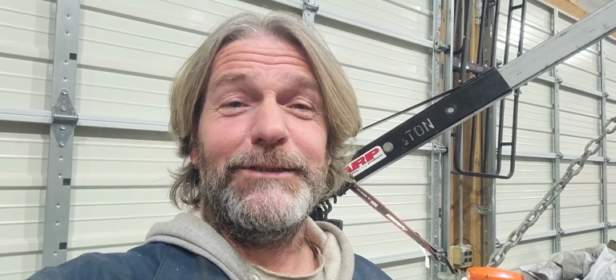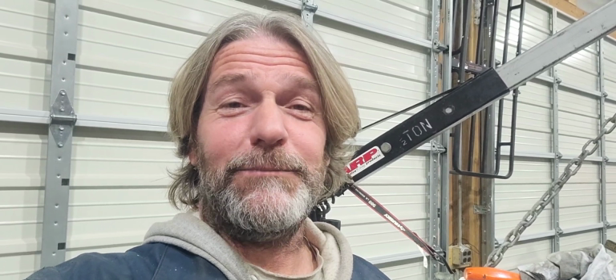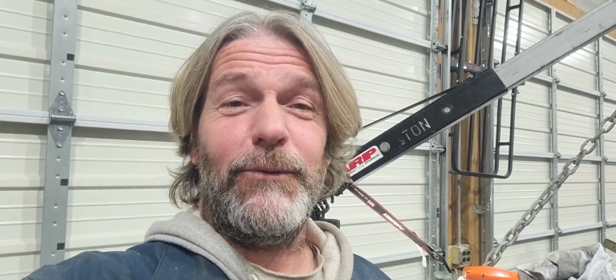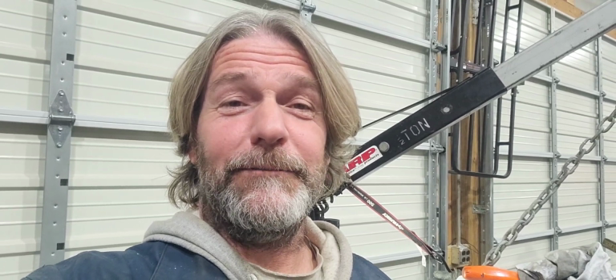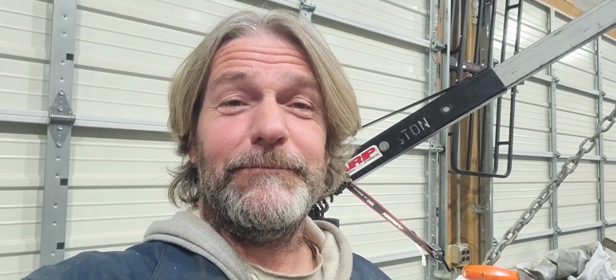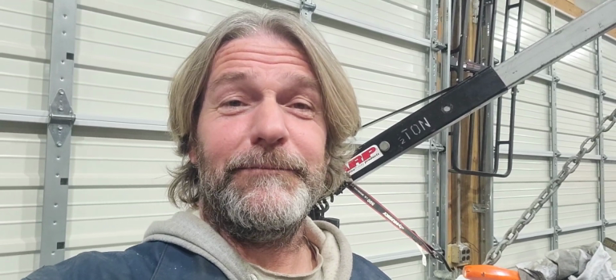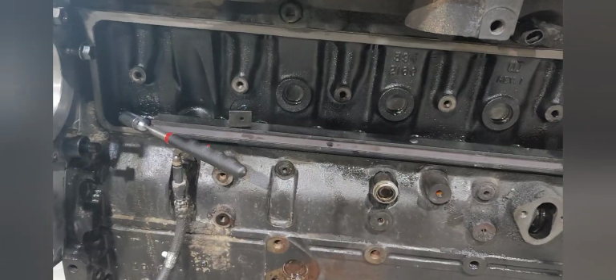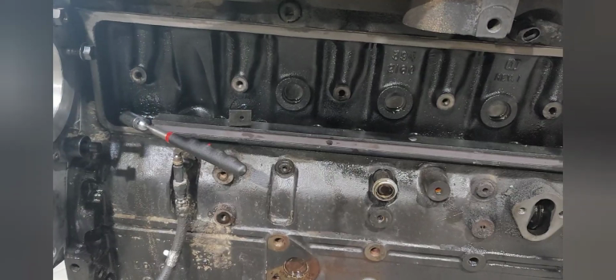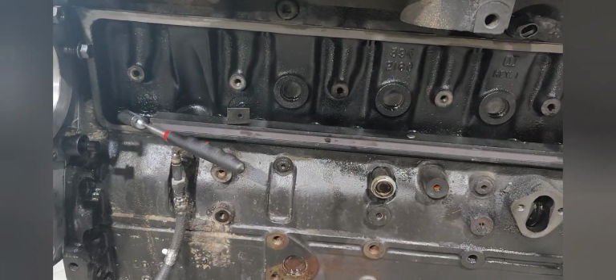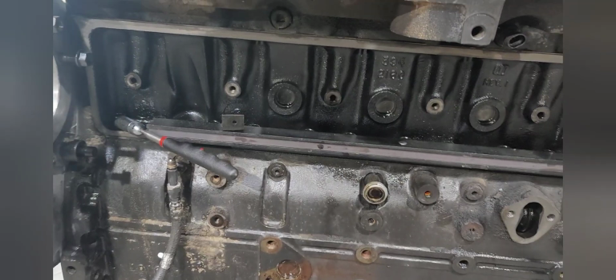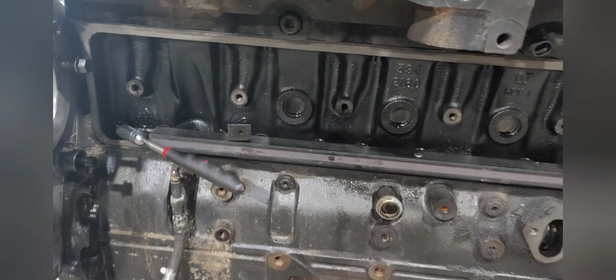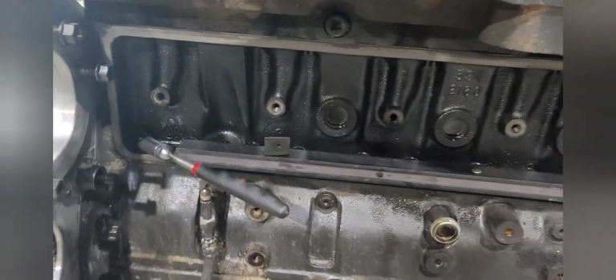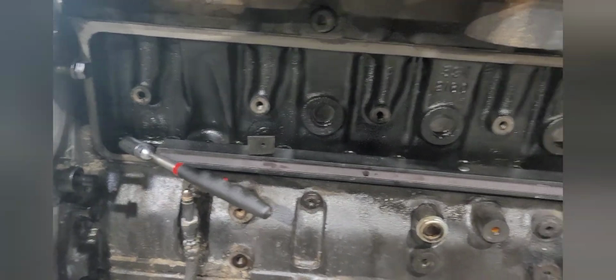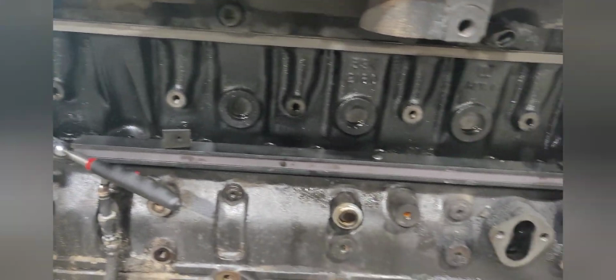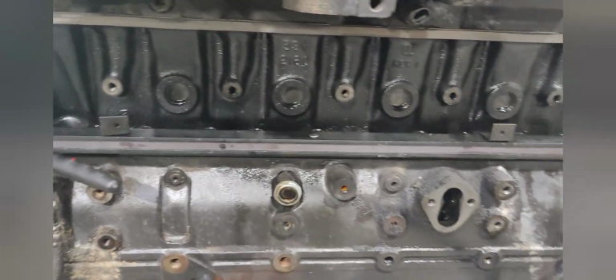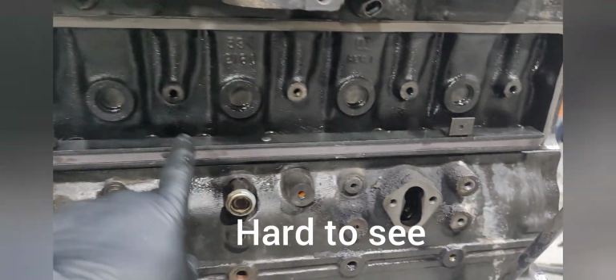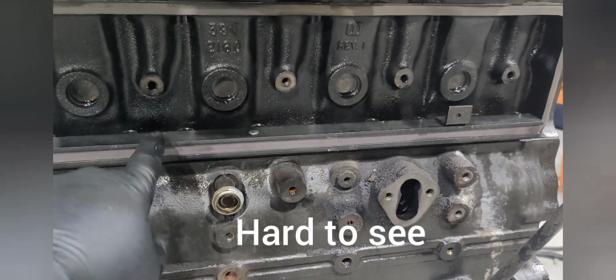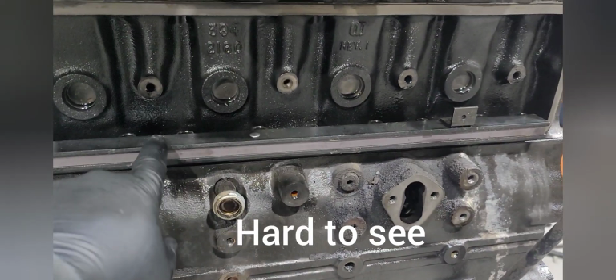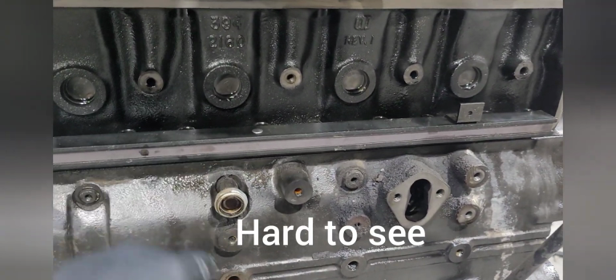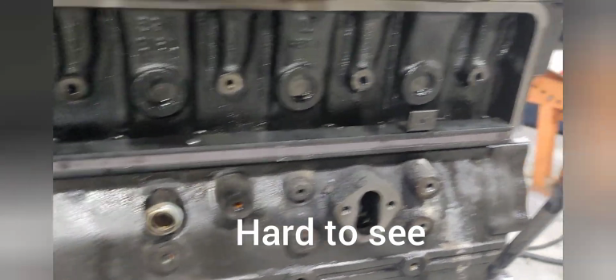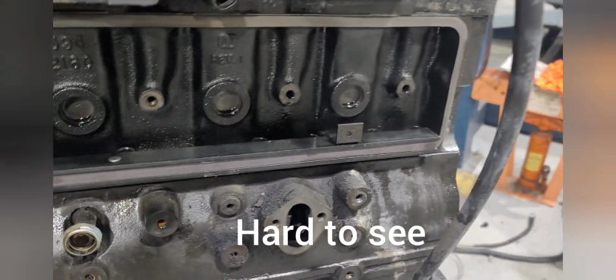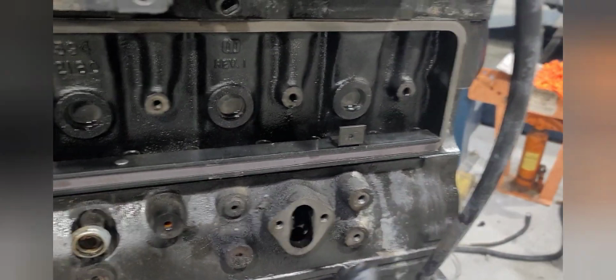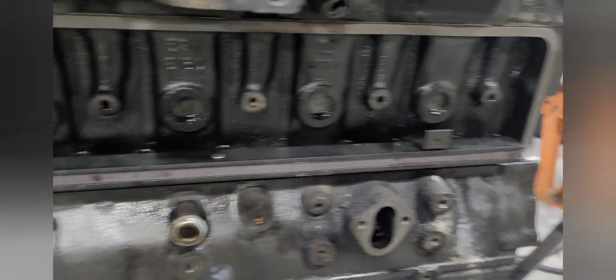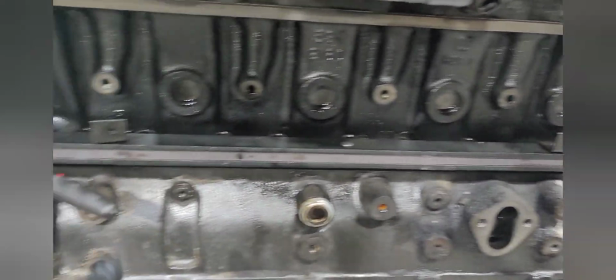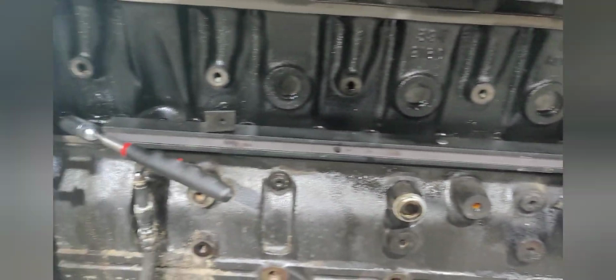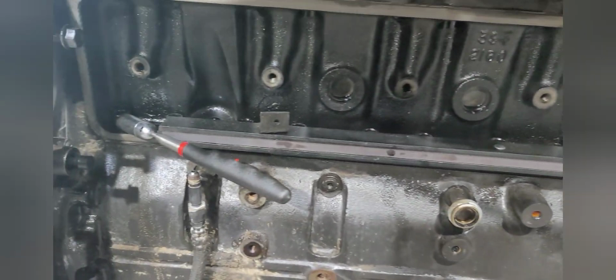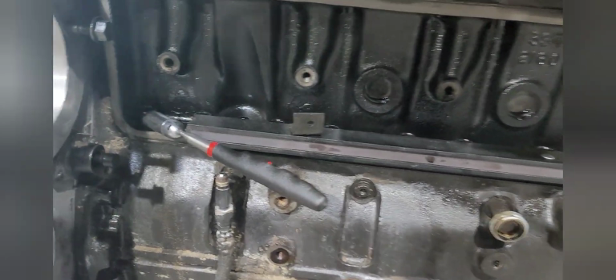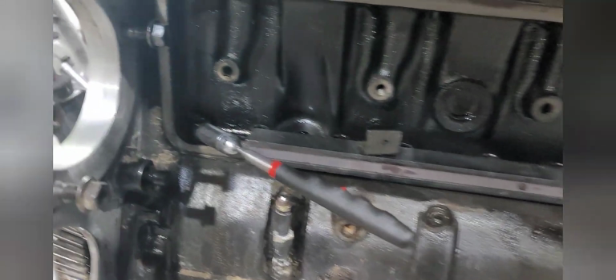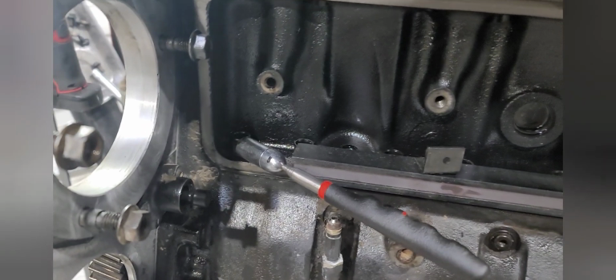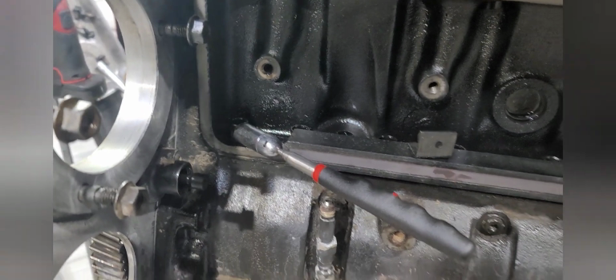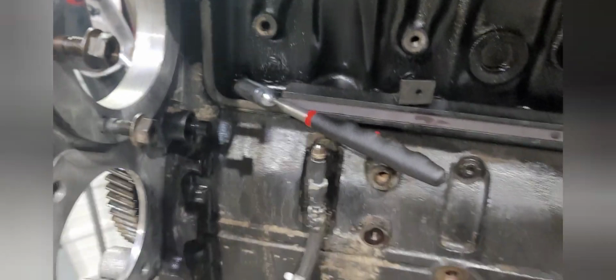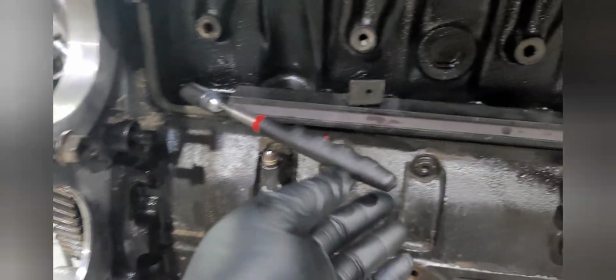Check this bad boy out. So I got my magnetic strip right here. It won't go the length of all the lifters, but one. So you can see what I got here.